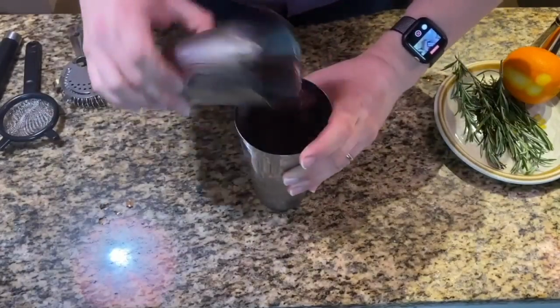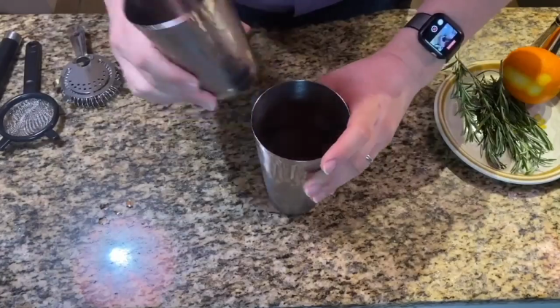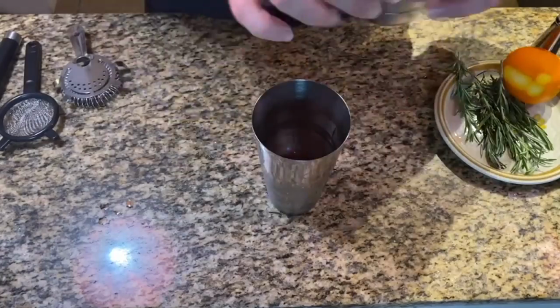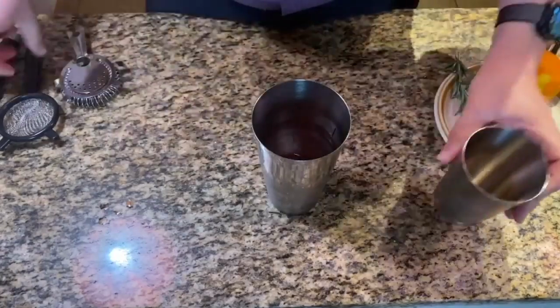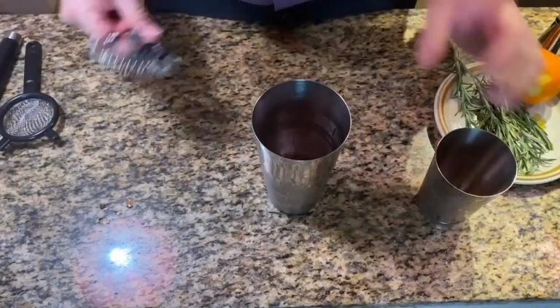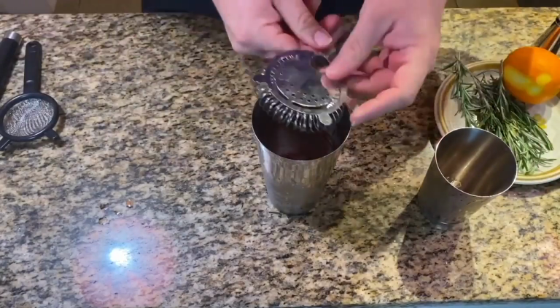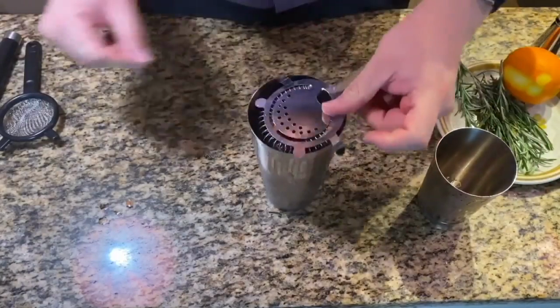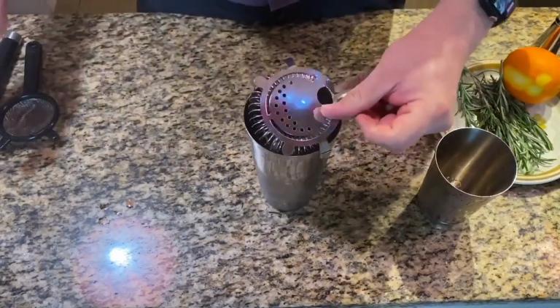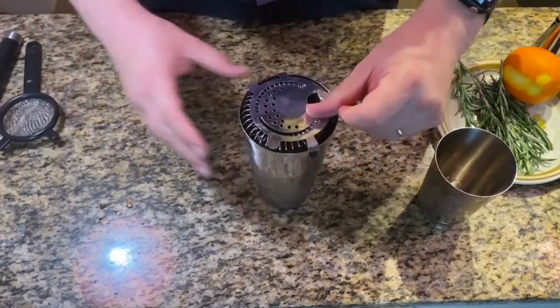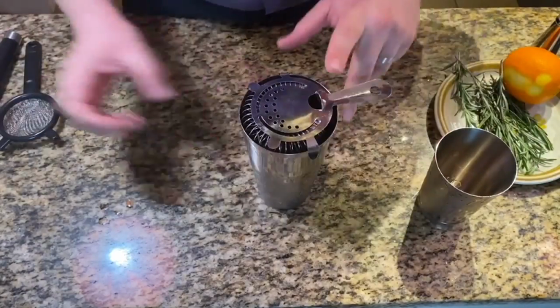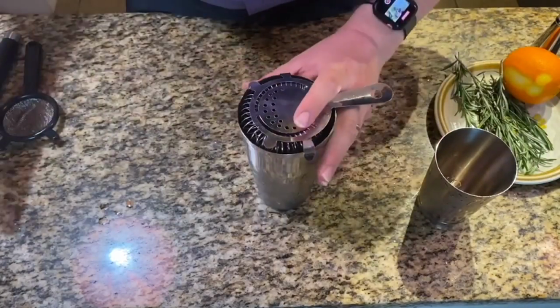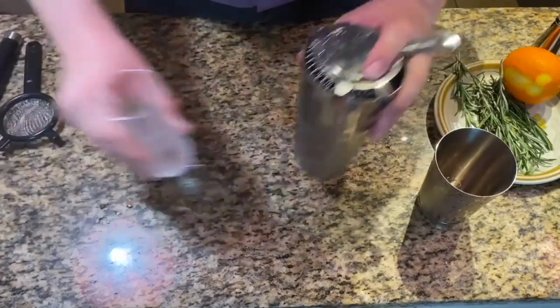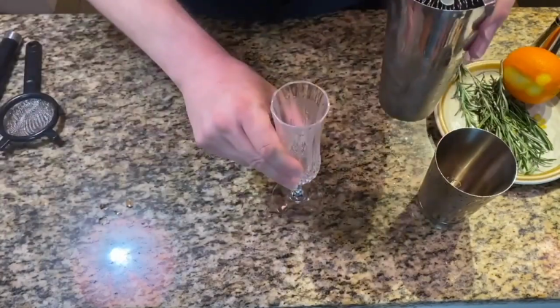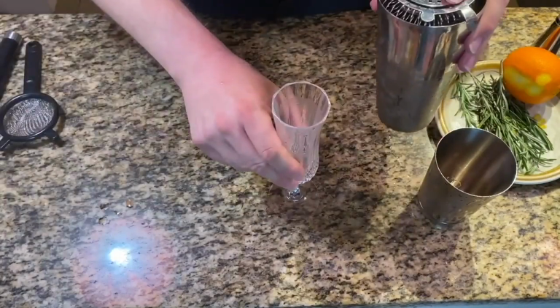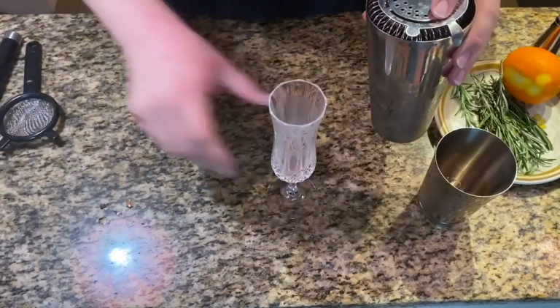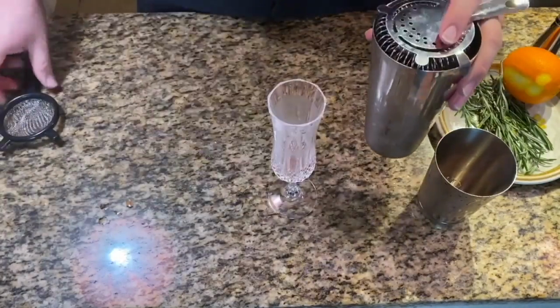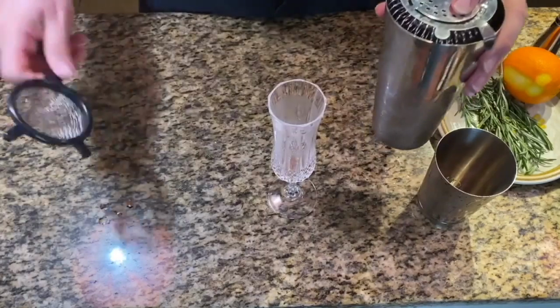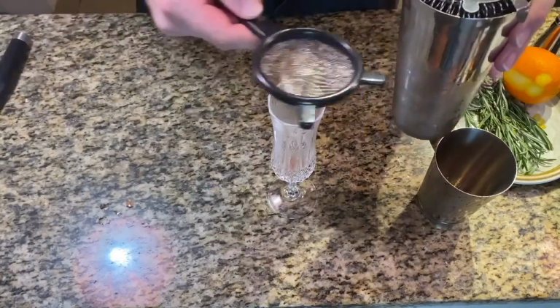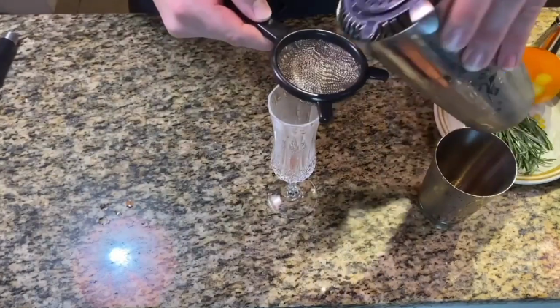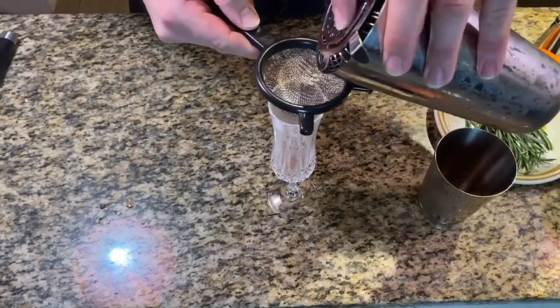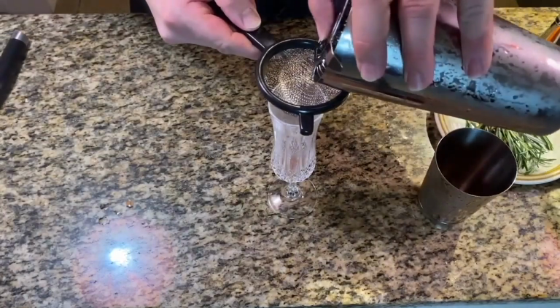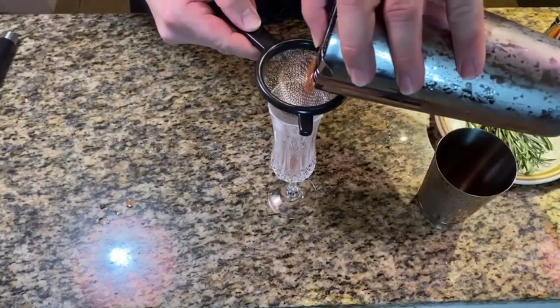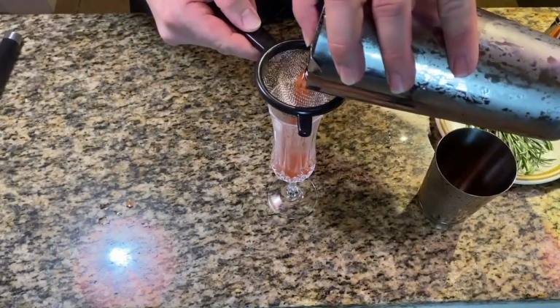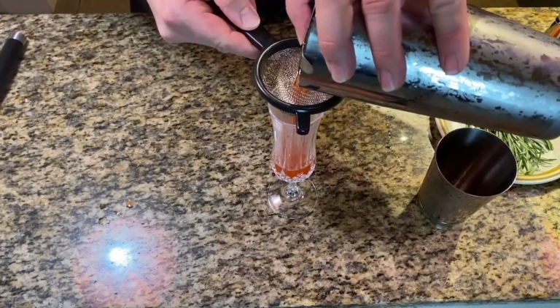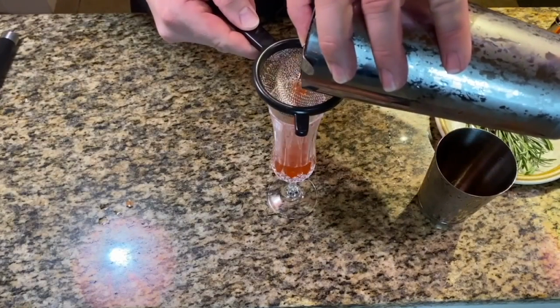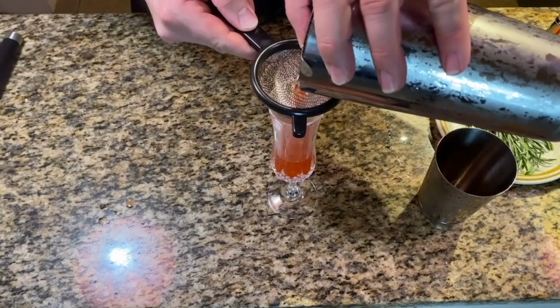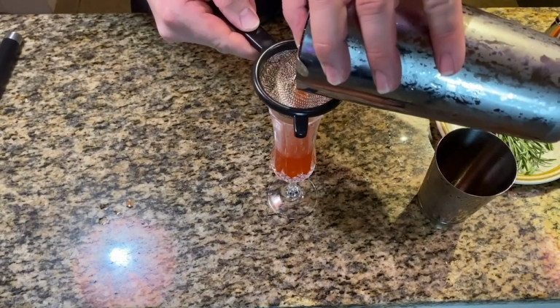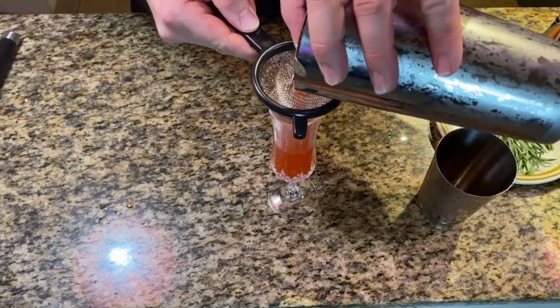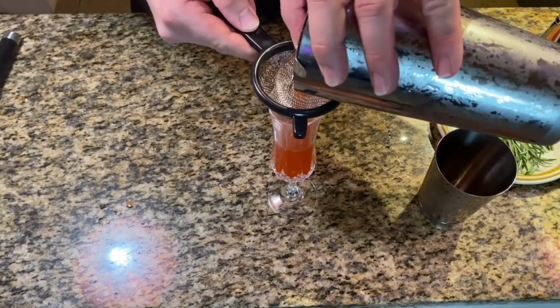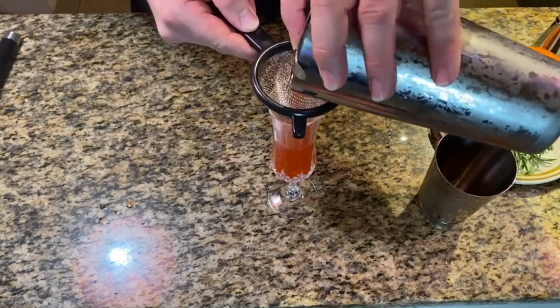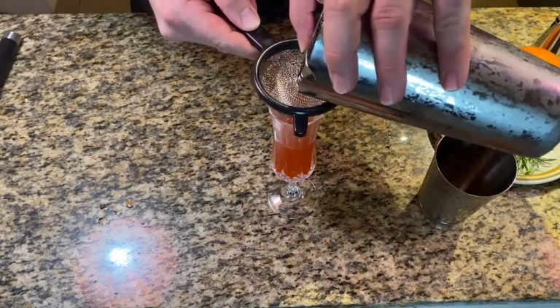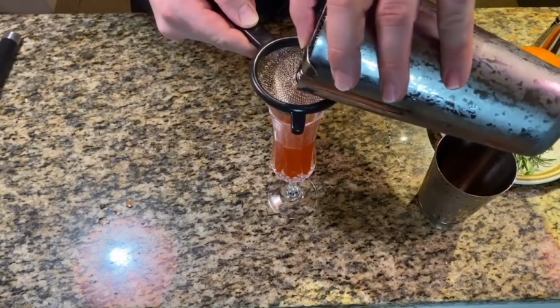Once we've got that done, I'm going to take a champagne flute and double strain it with the mesh strainer, right into the cocktail. Perfect.